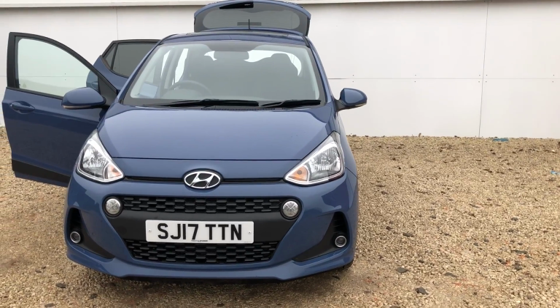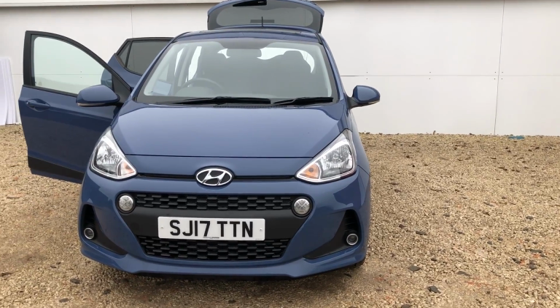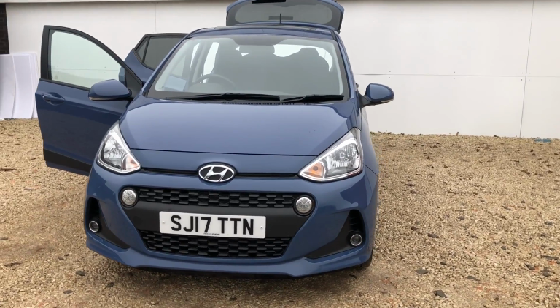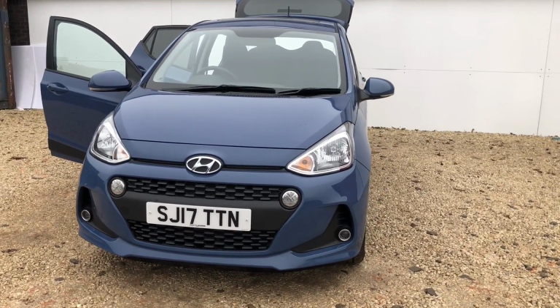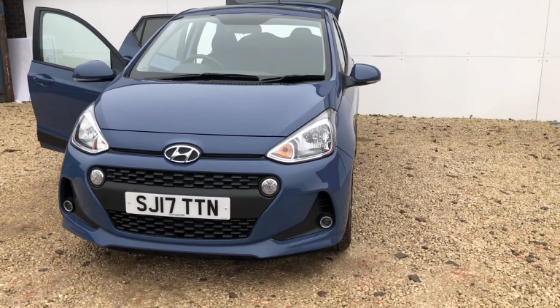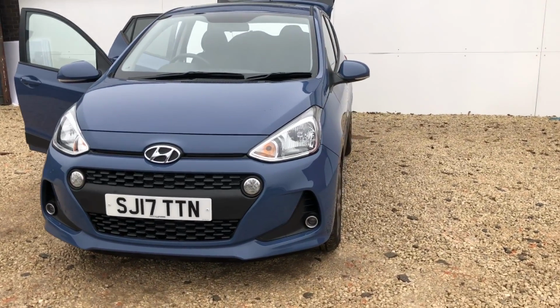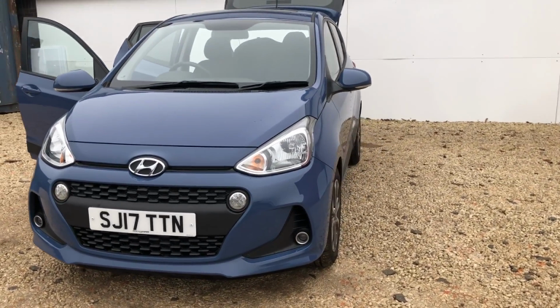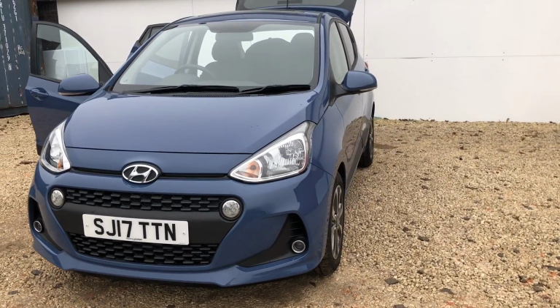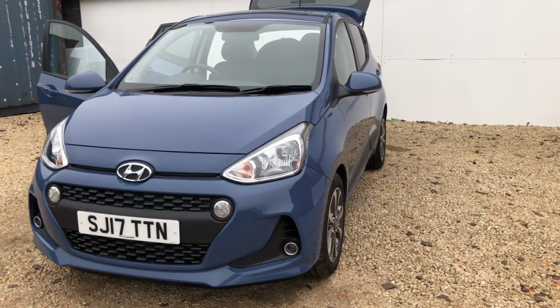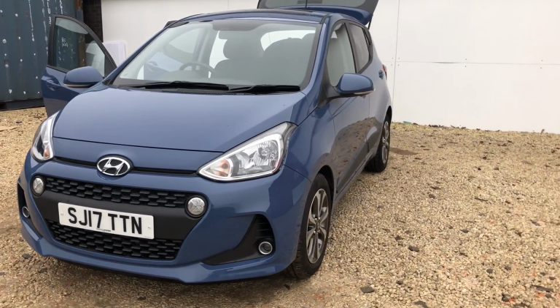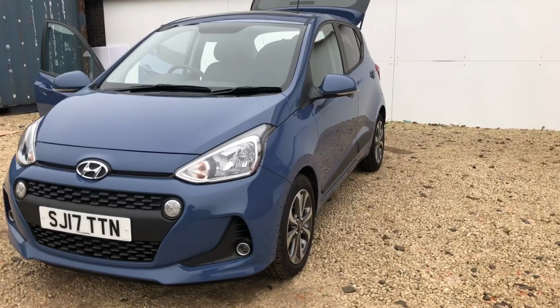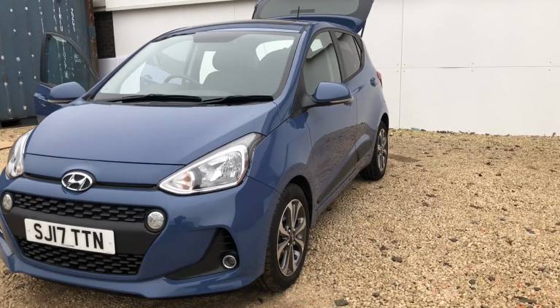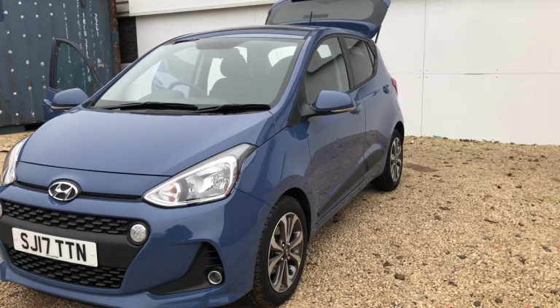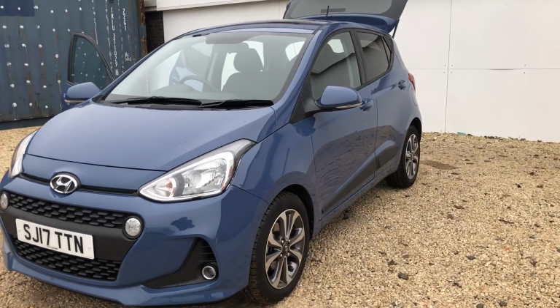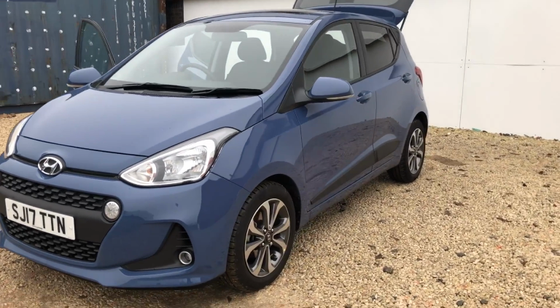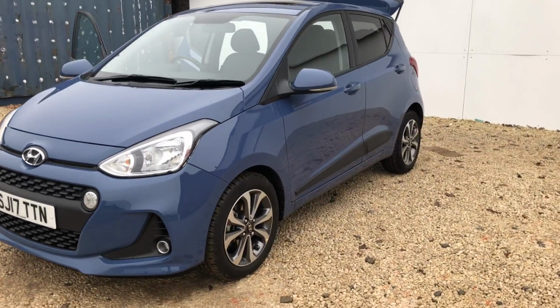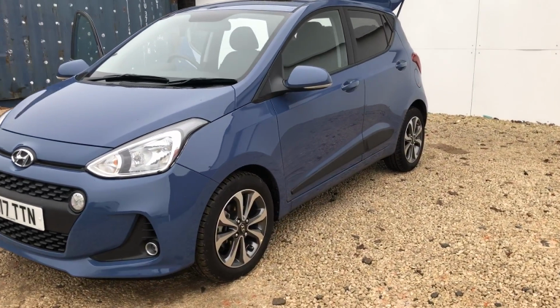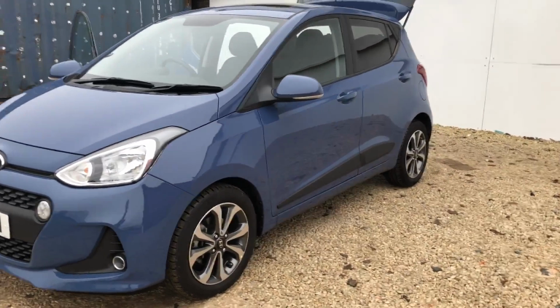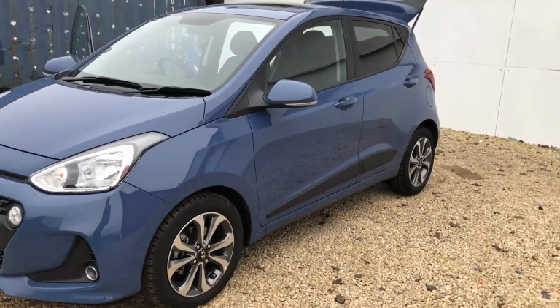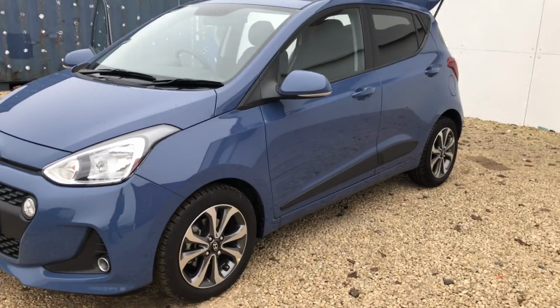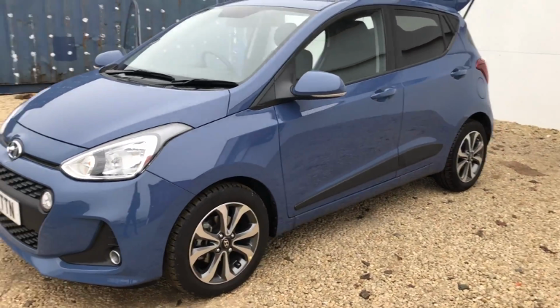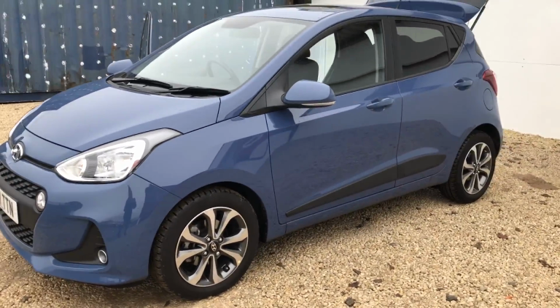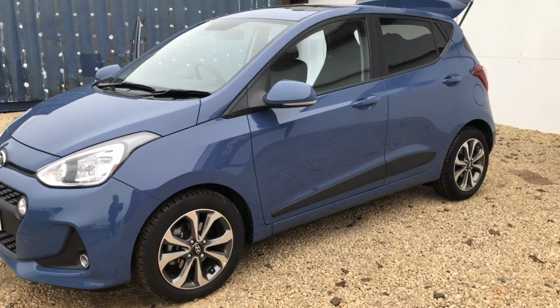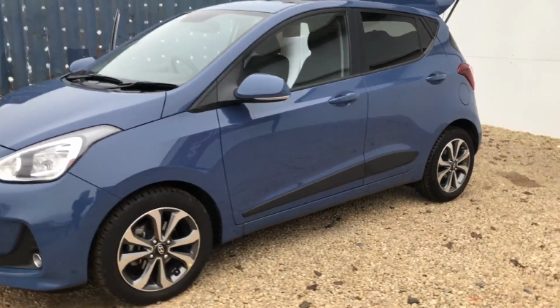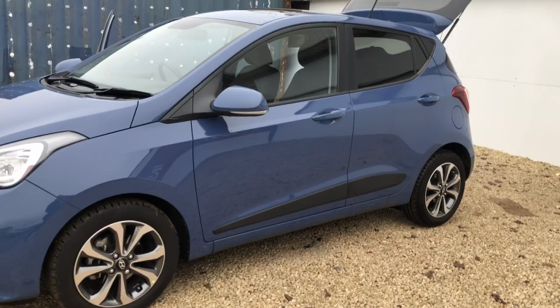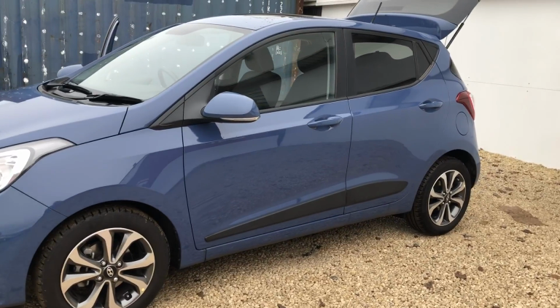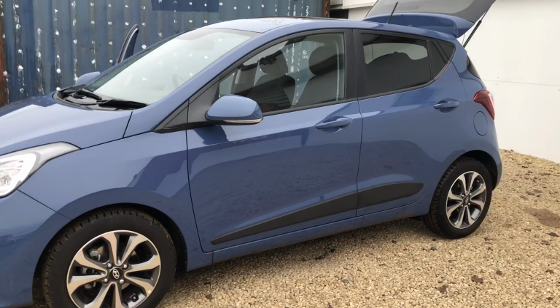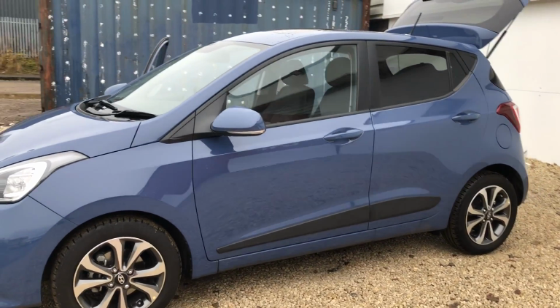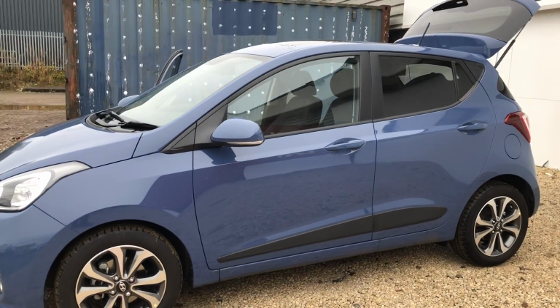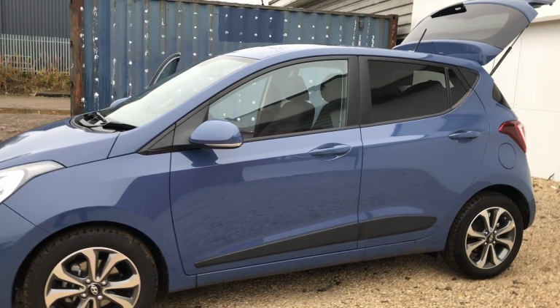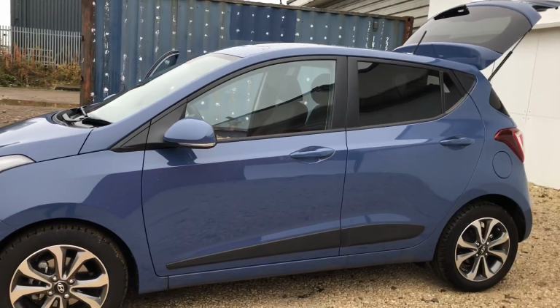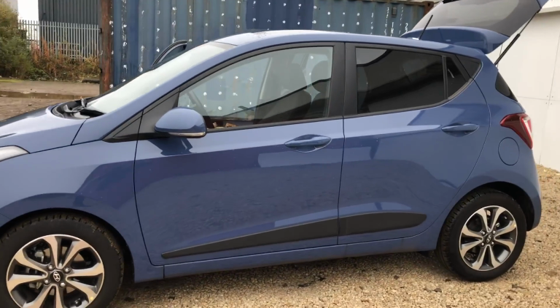Welcome to Phoenix Hyundai. I'm going to take you around this 17 plate i10 we have in stock. It's the next demonstrator, it's done 1,250 miles. It's your premium SE and it's your 1.2 petrol engine.